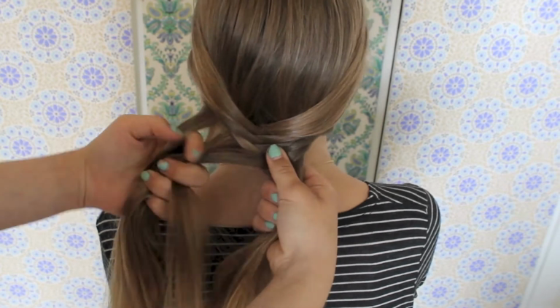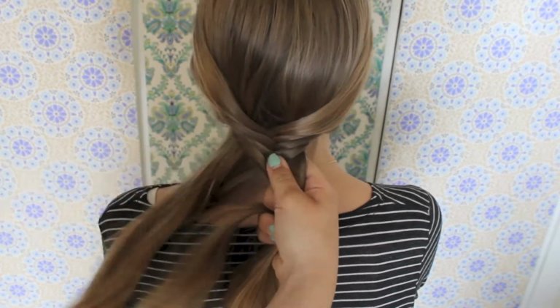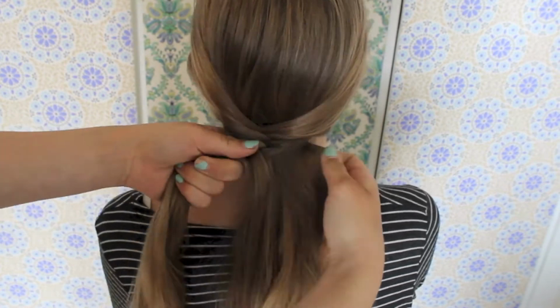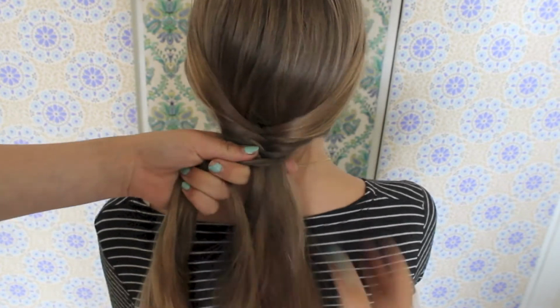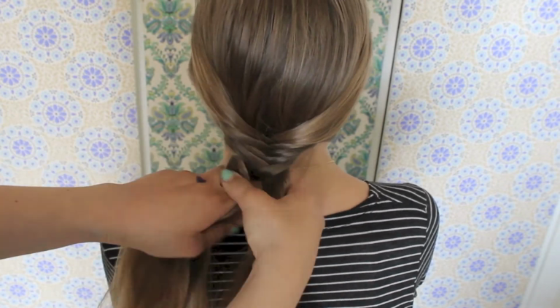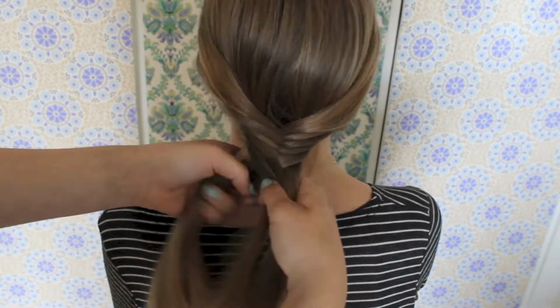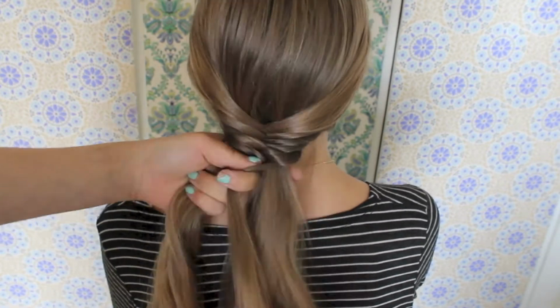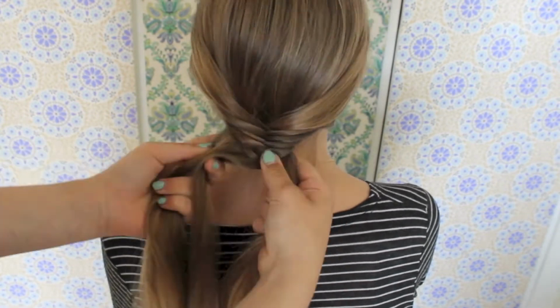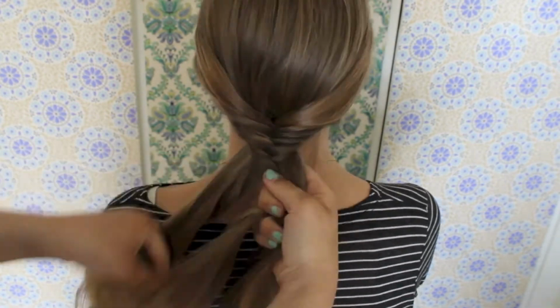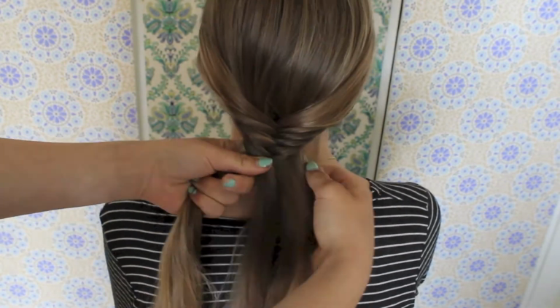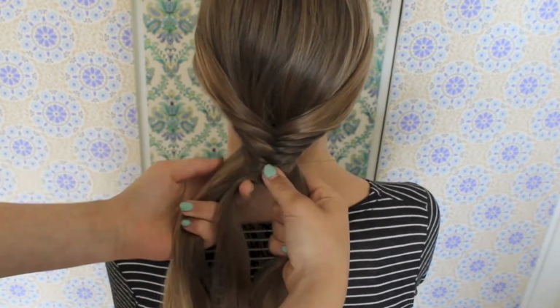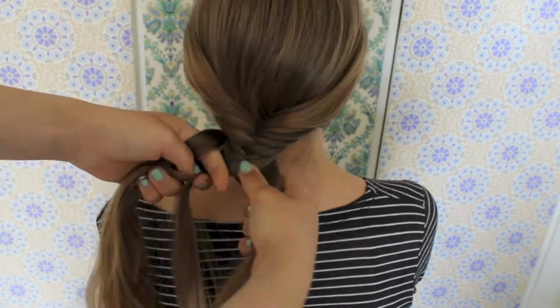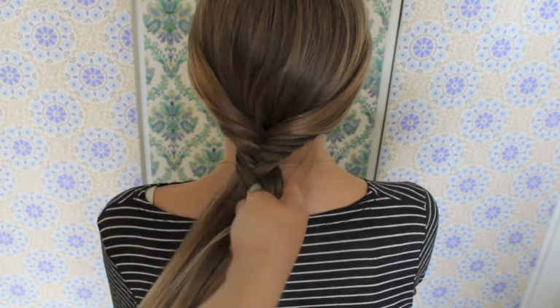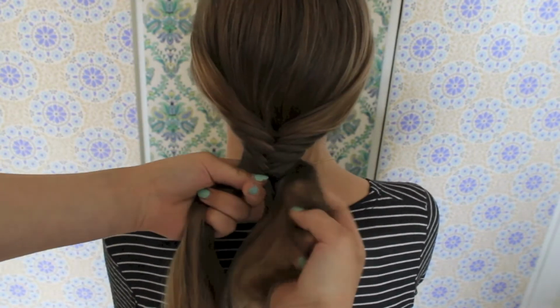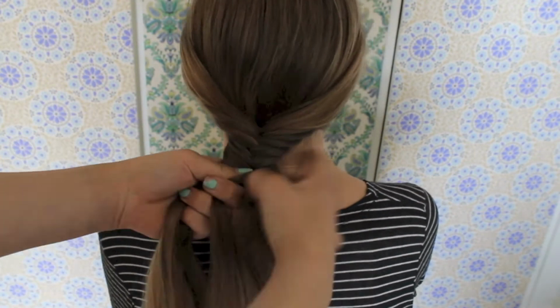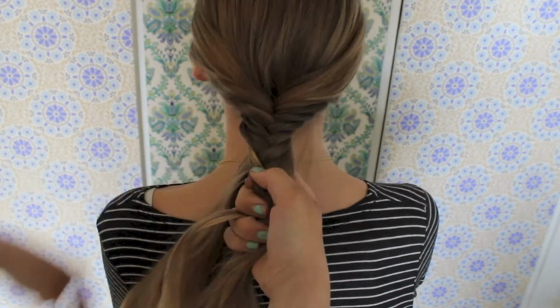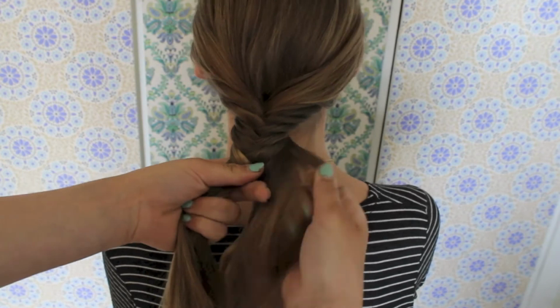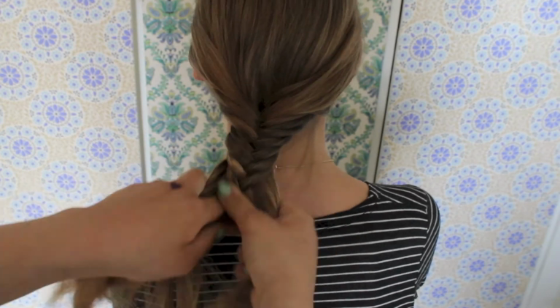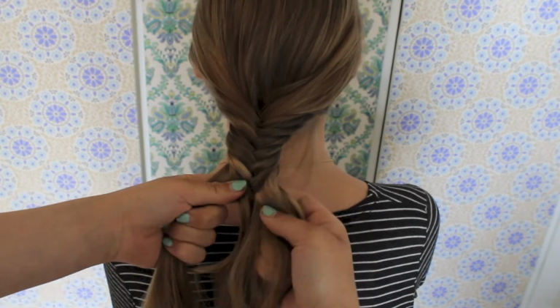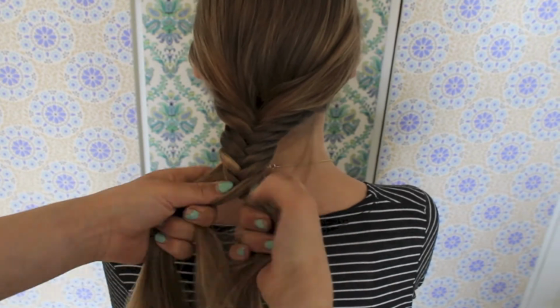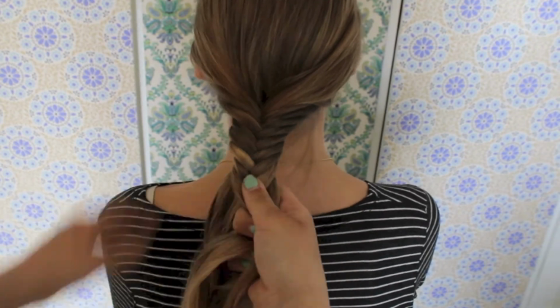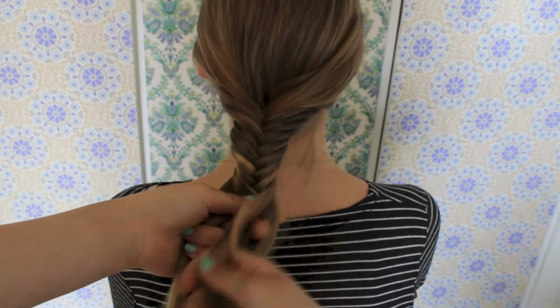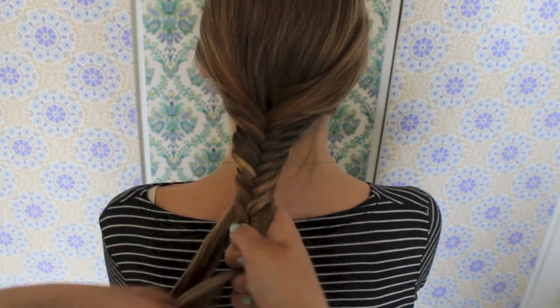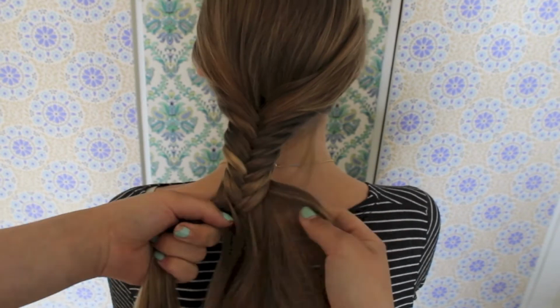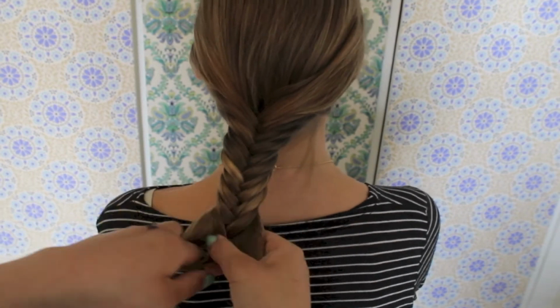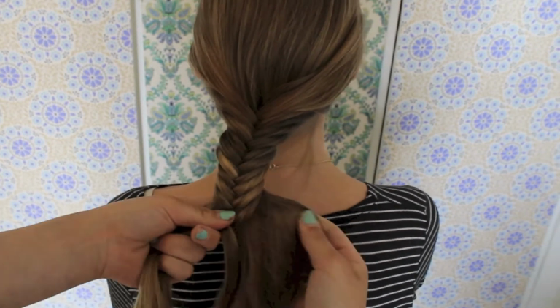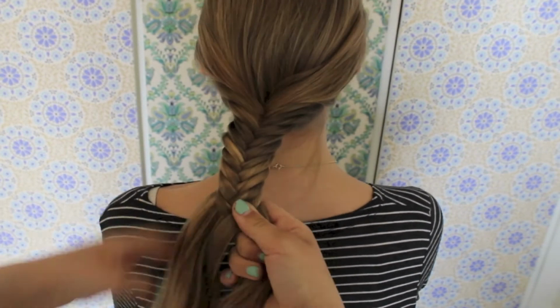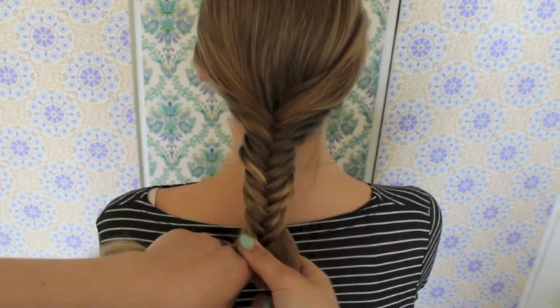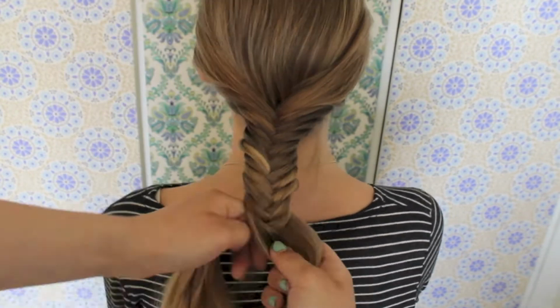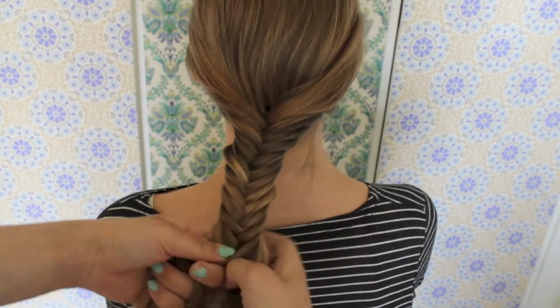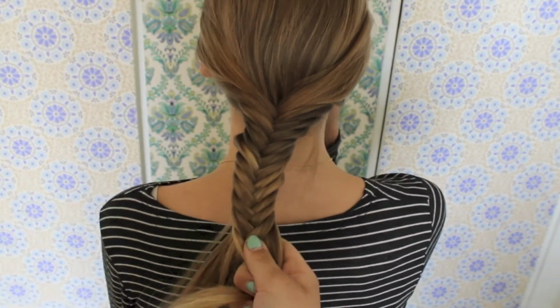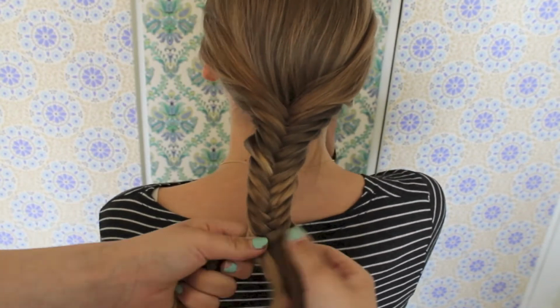If you don't have a lot of time, you can cross over bigger sections than we do here. That will give the braid a little different look, but it will still look really cute.